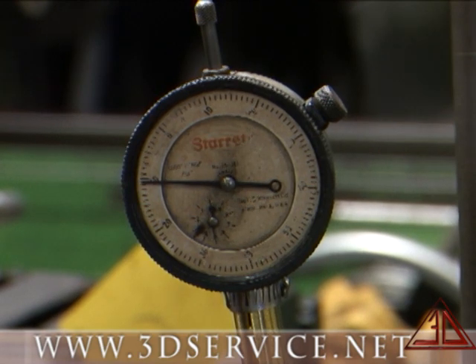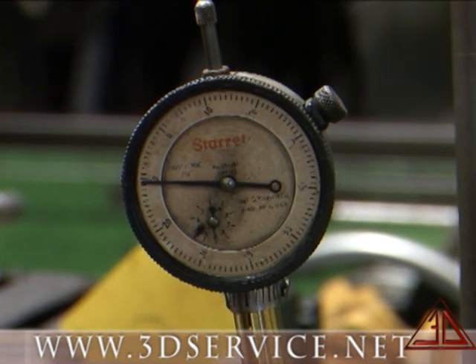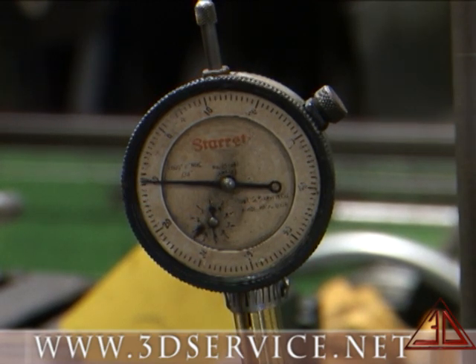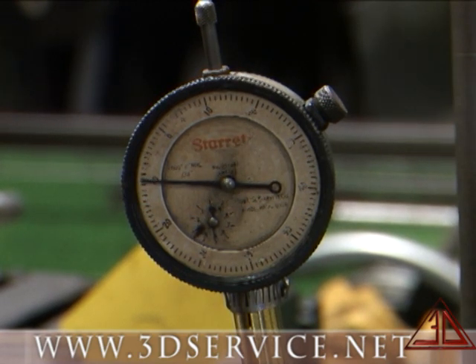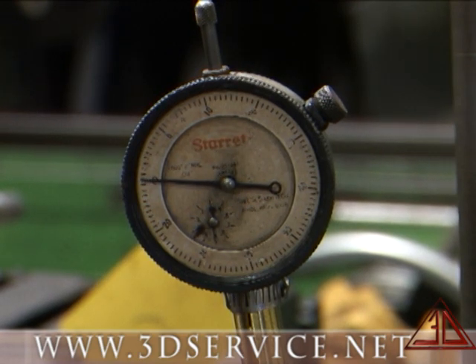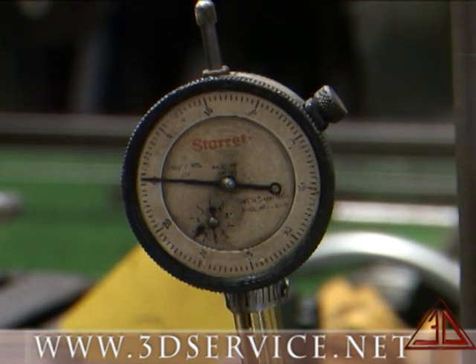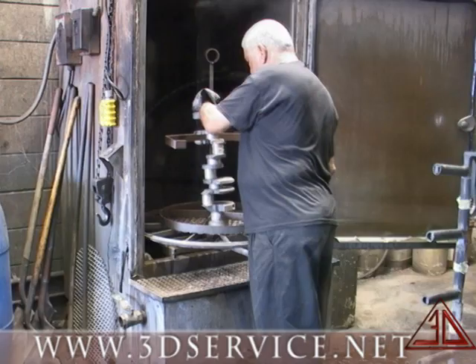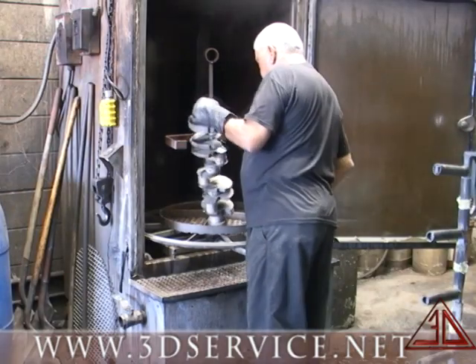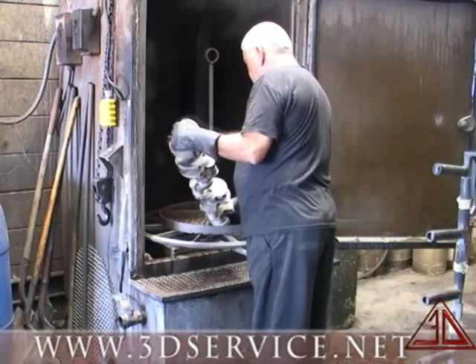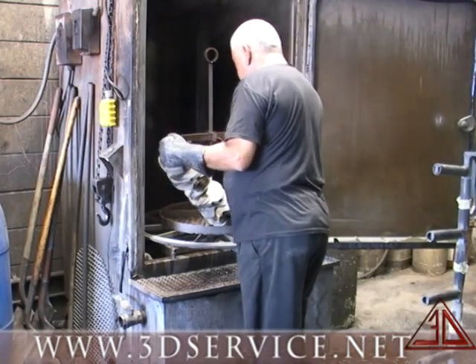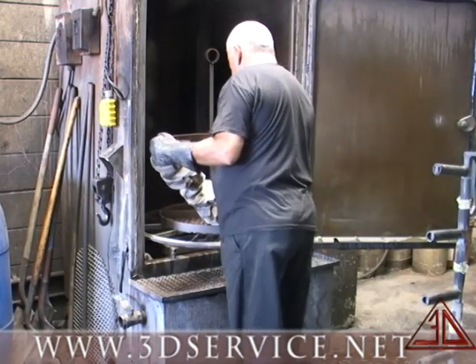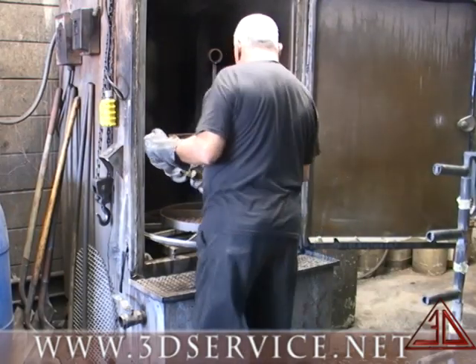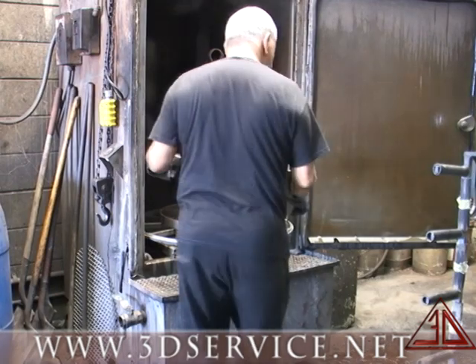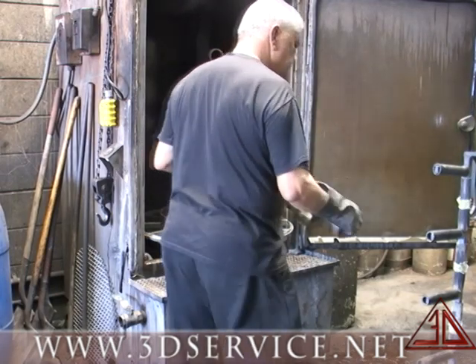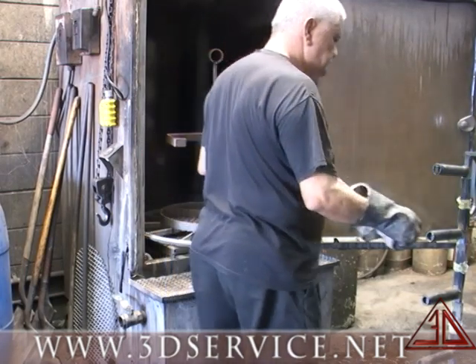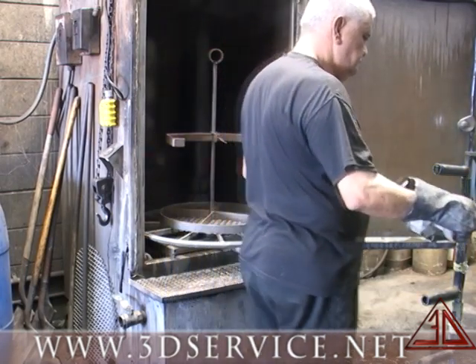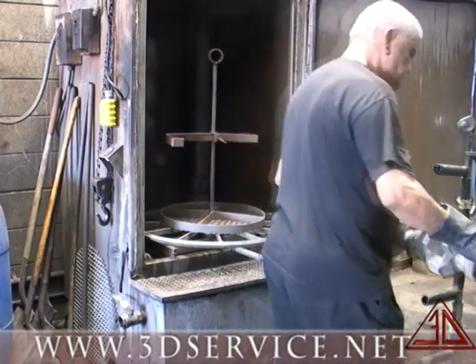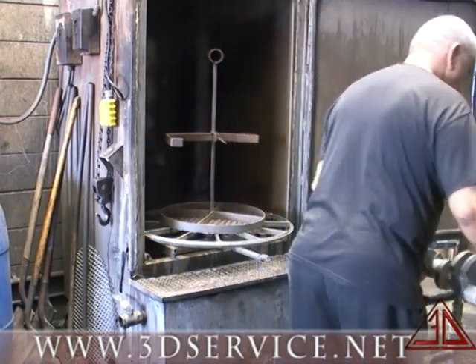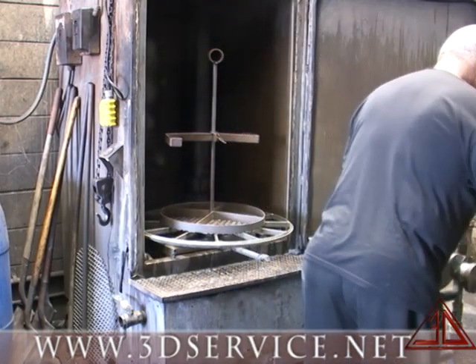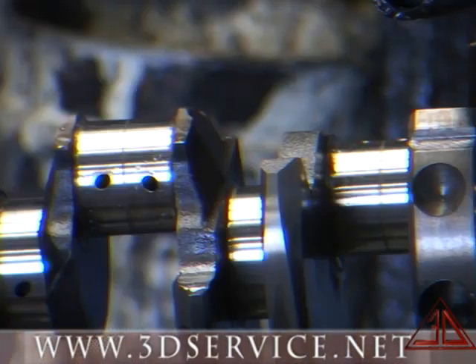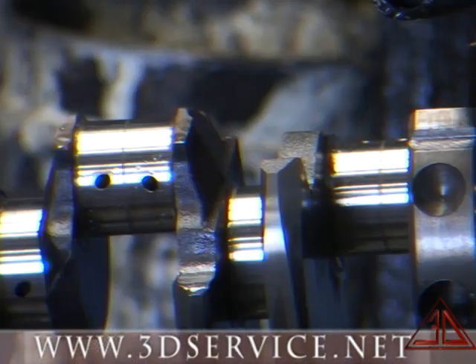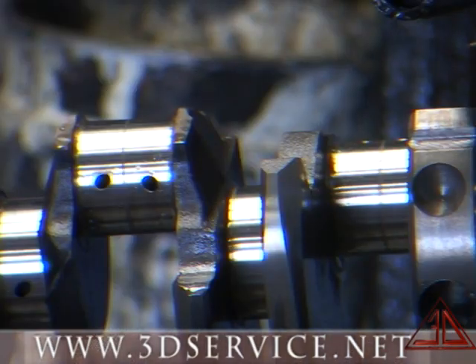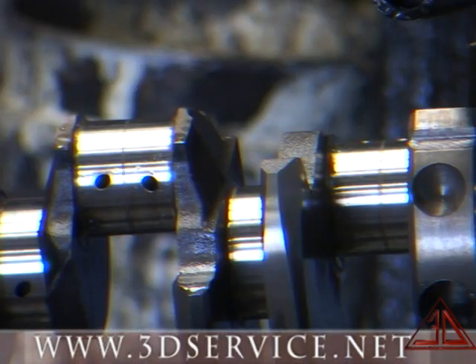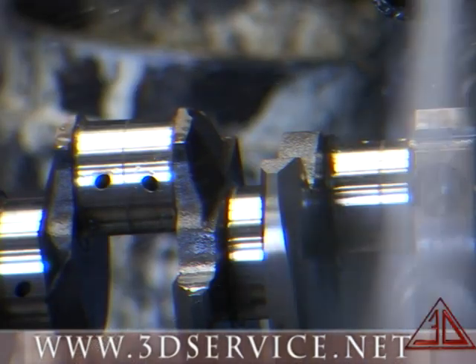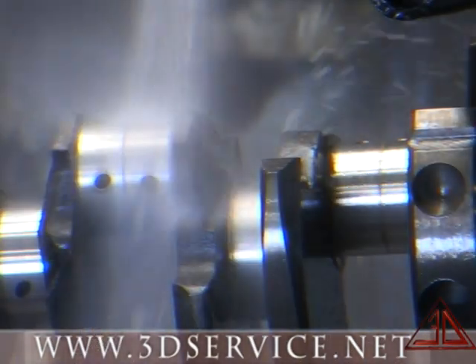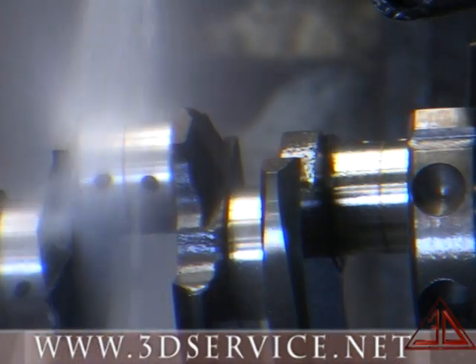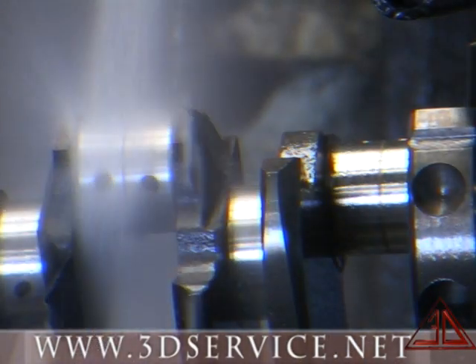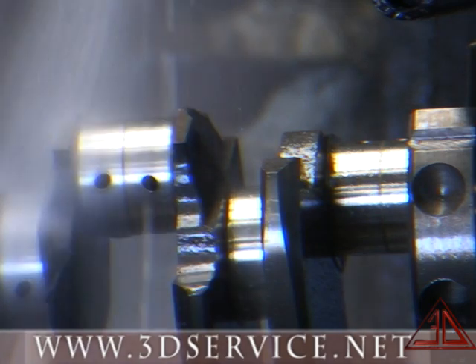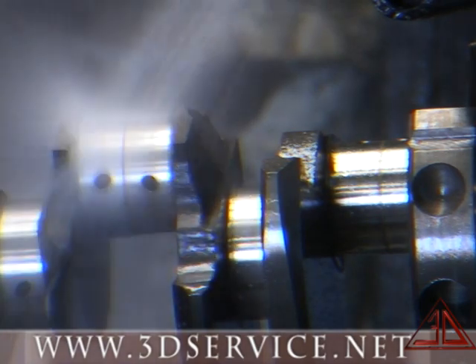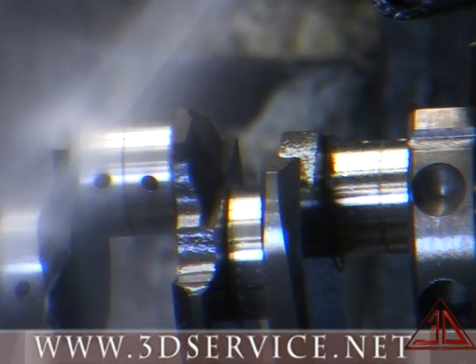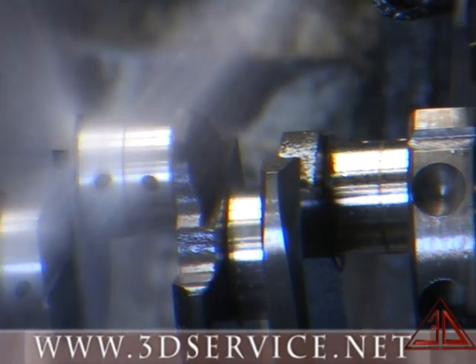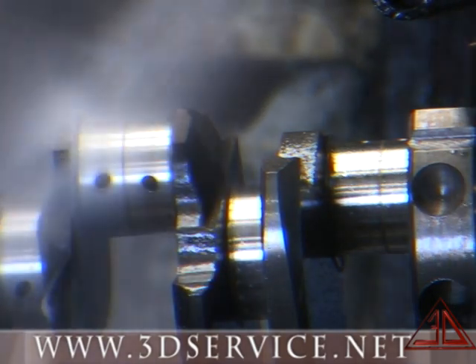Next, the shaft is placed into a jet wash cabinet with chemicals at 200 degrees. The shaft is steamed and rinsed with water and an anti-rust agent to remove the degreasing chemicals.